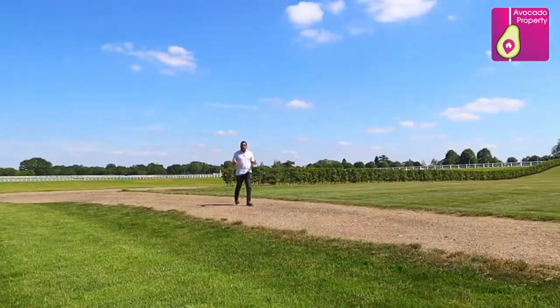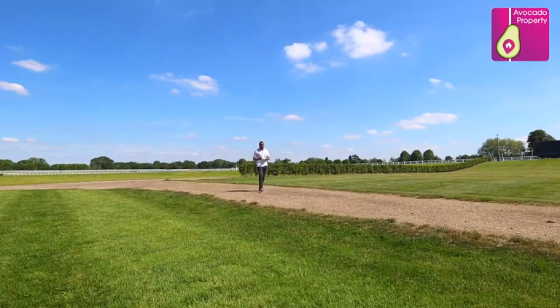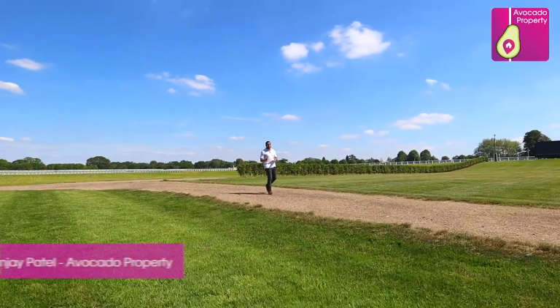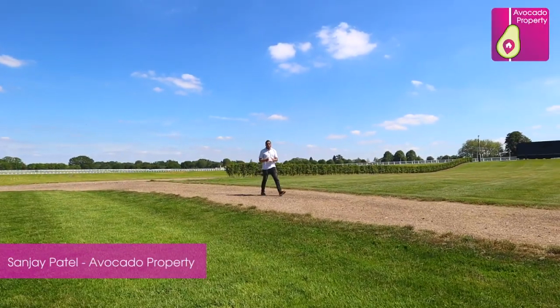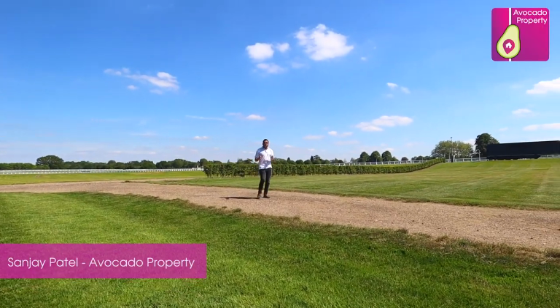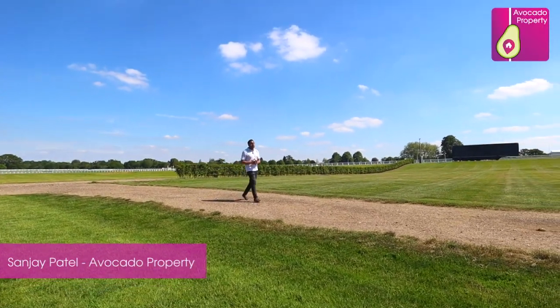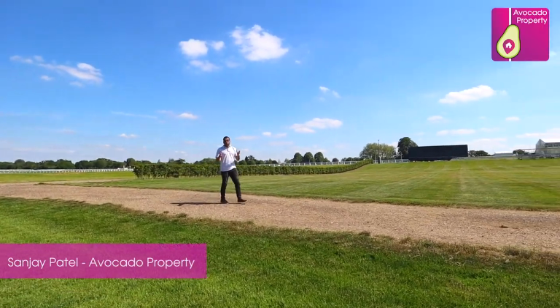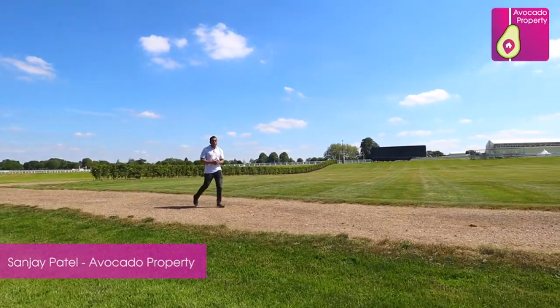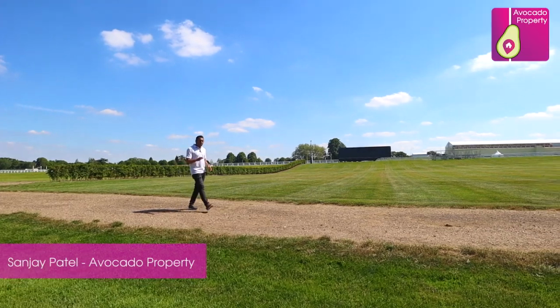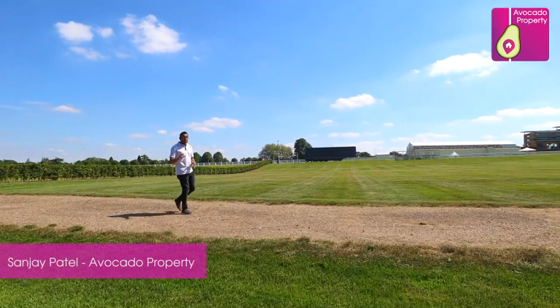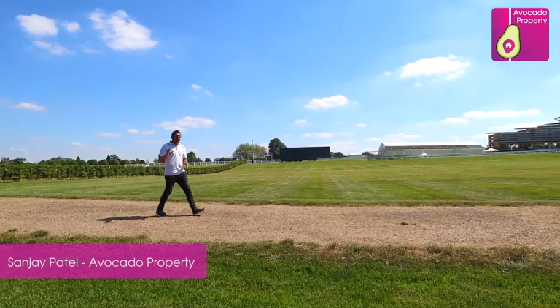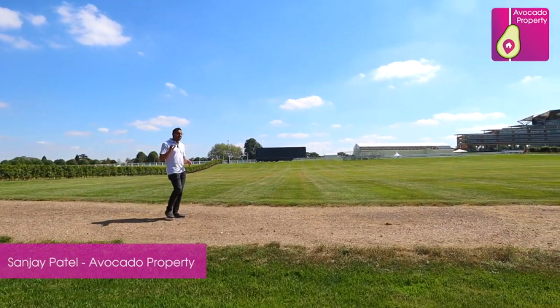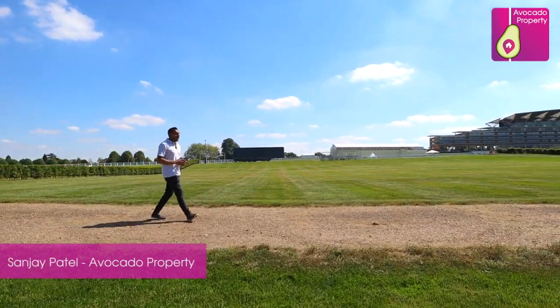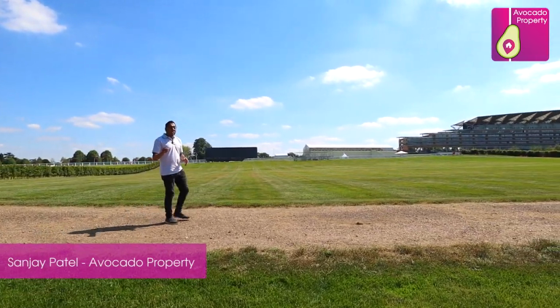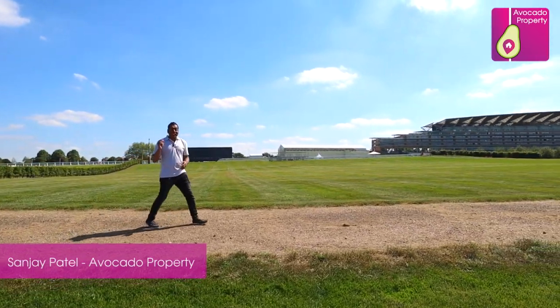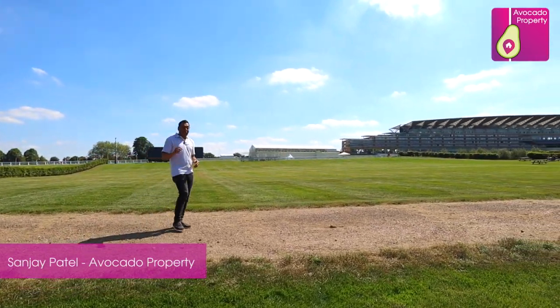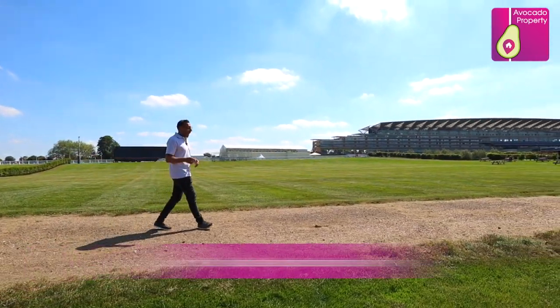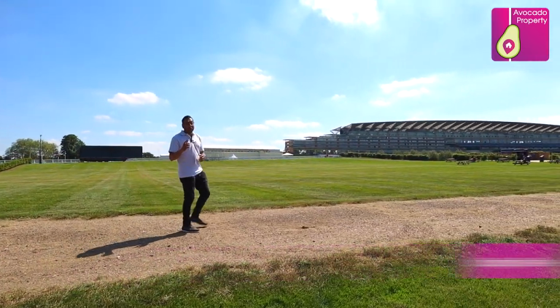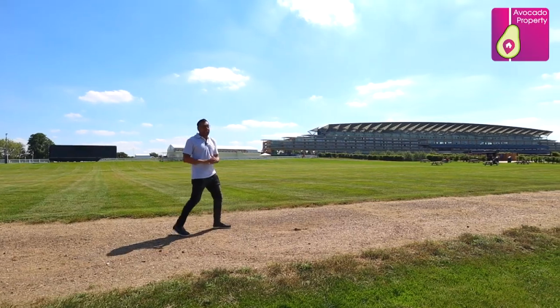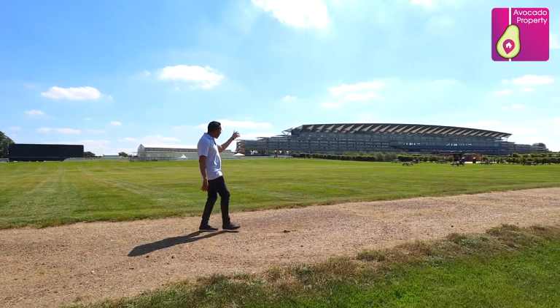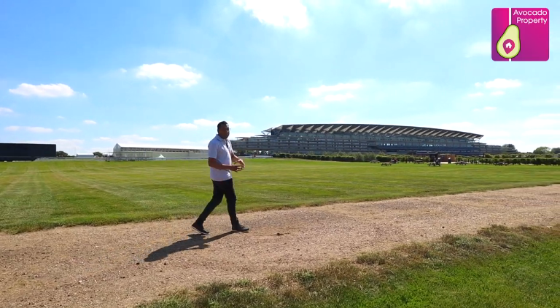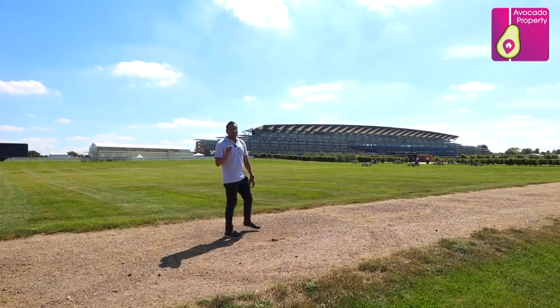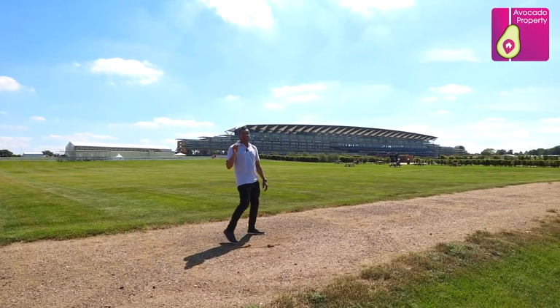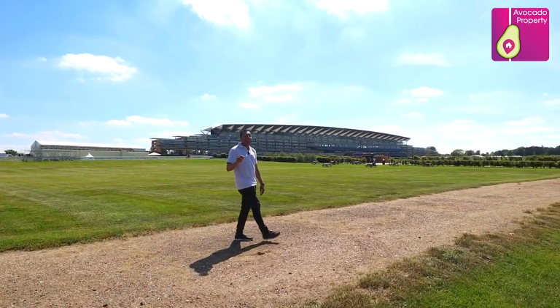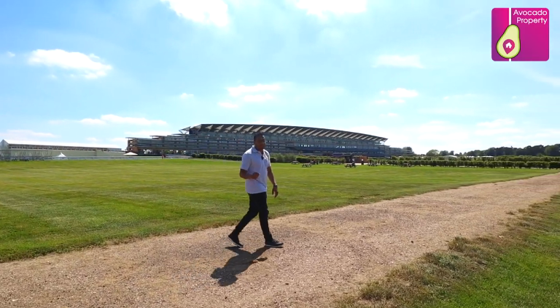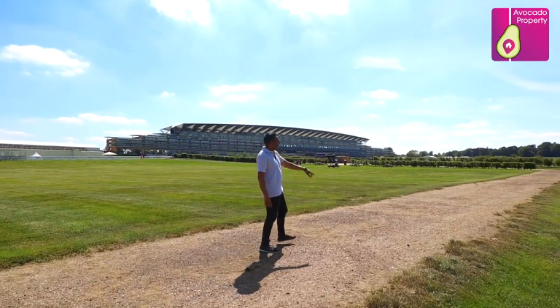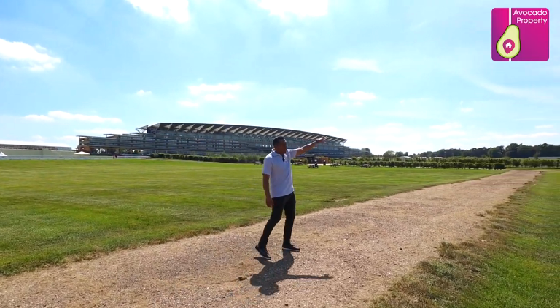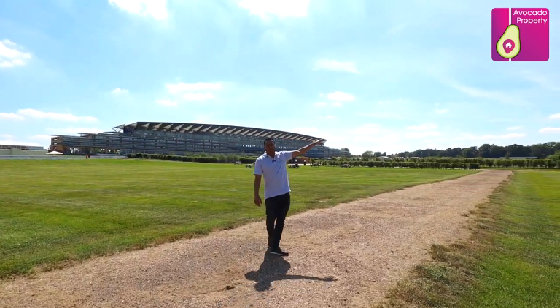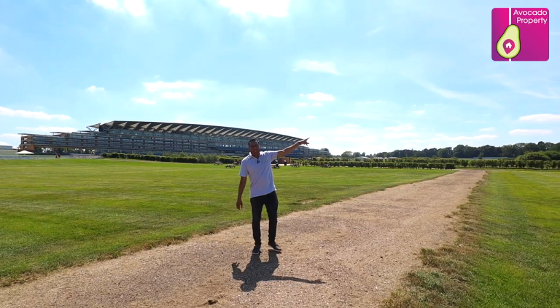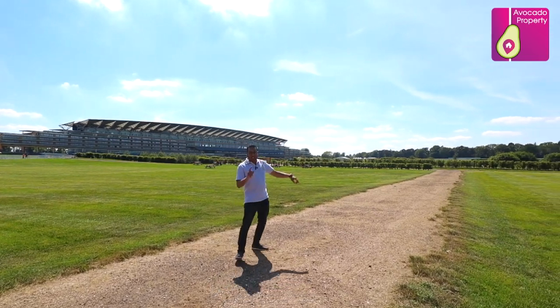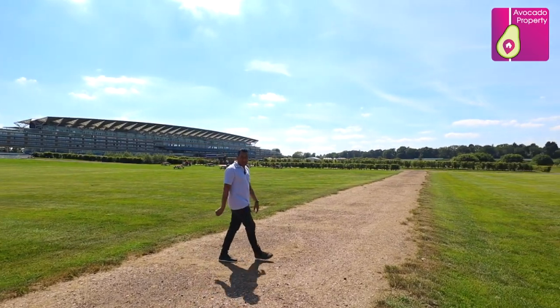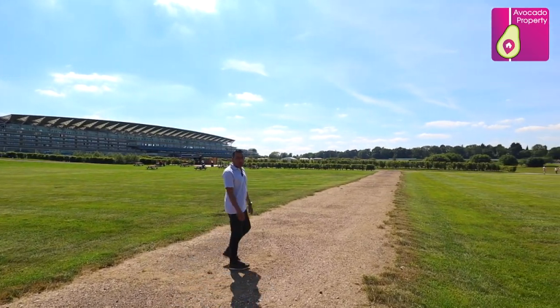Thanks Mike. Just a short driveway away you've got Ascot High Street with all your local coffee shops, and about a five-minute drive you've got Virginia Water Lake, which is just under 60 acres of land for you to enjoy. Just to the left is the world-renowned Ascot Racecourse, and just past those trees is Jeffress Ride — your new property.